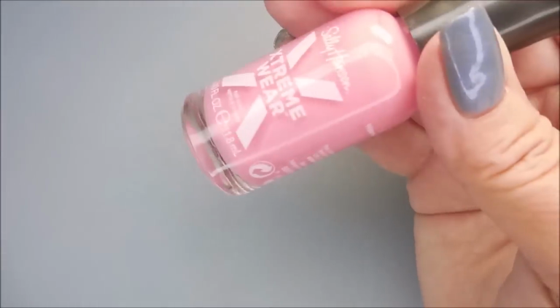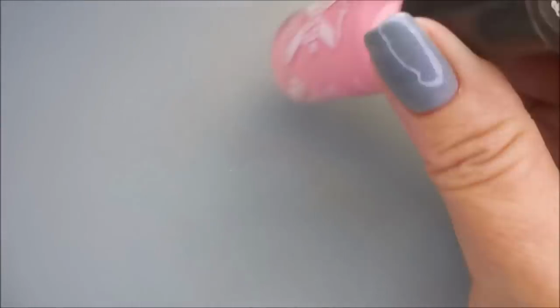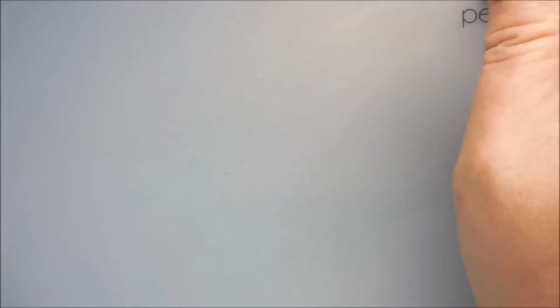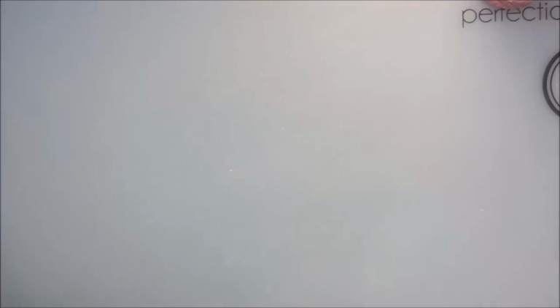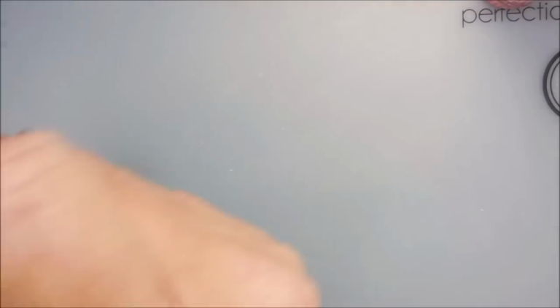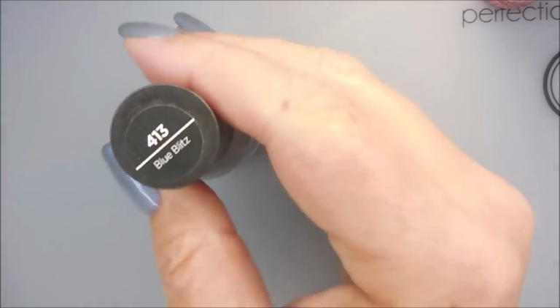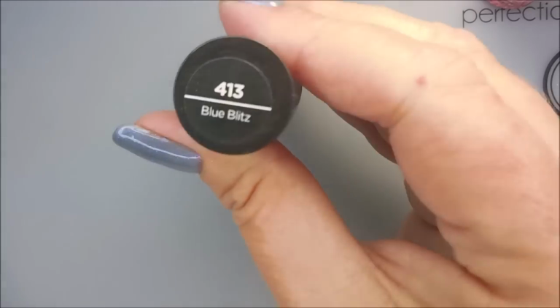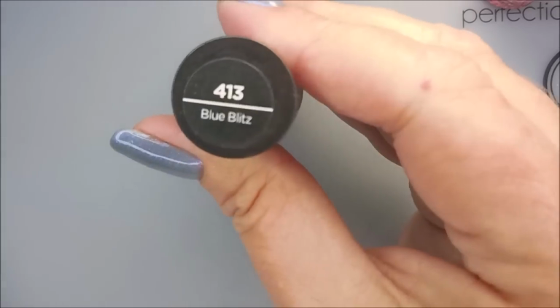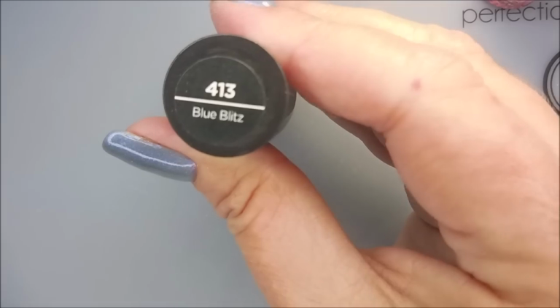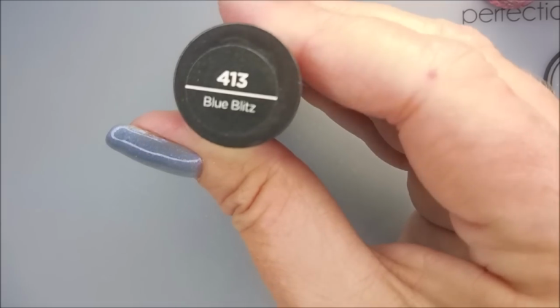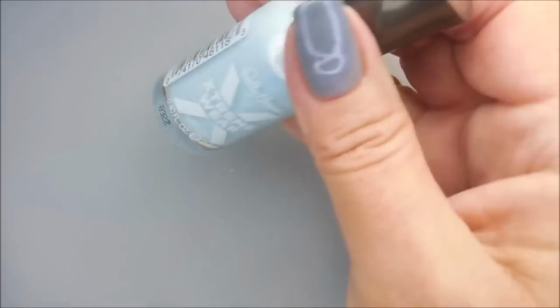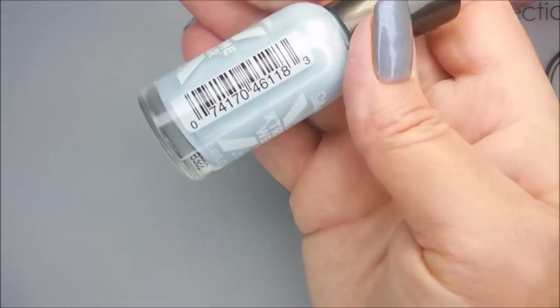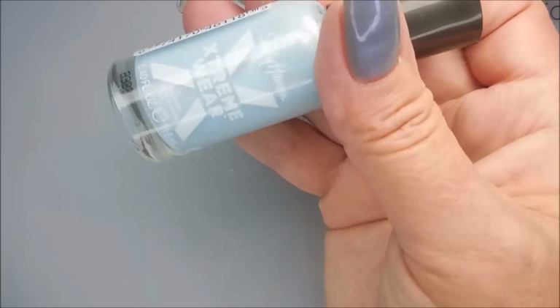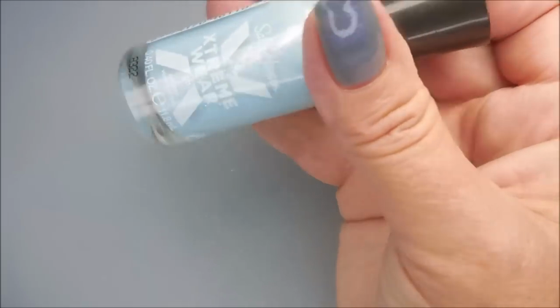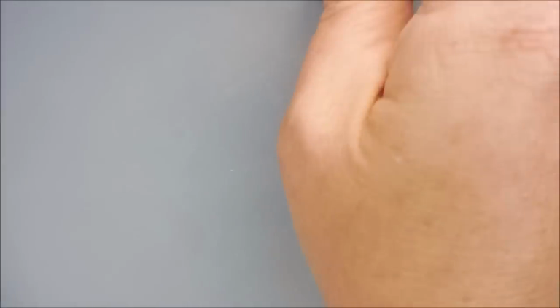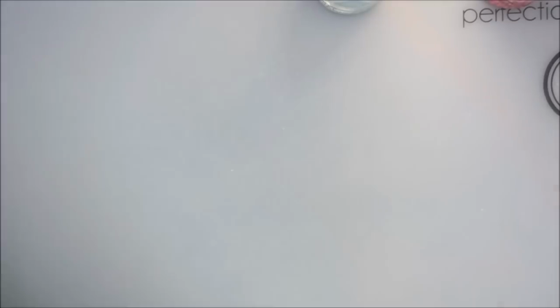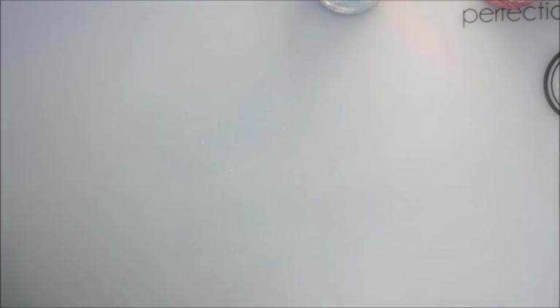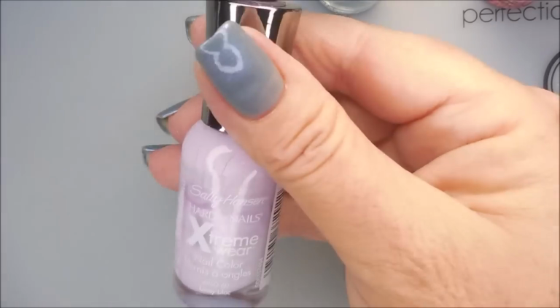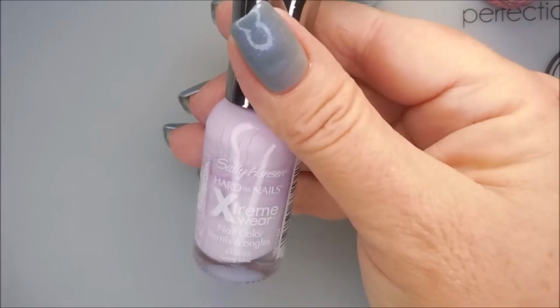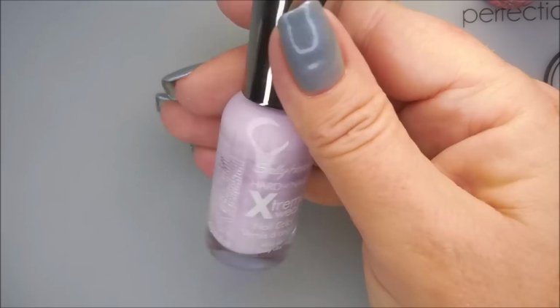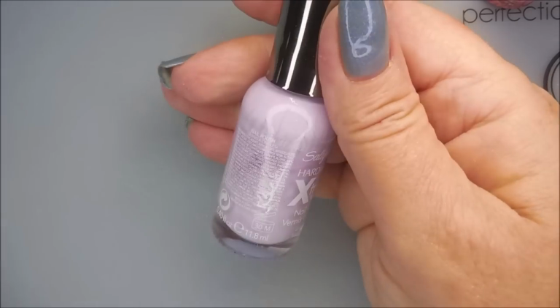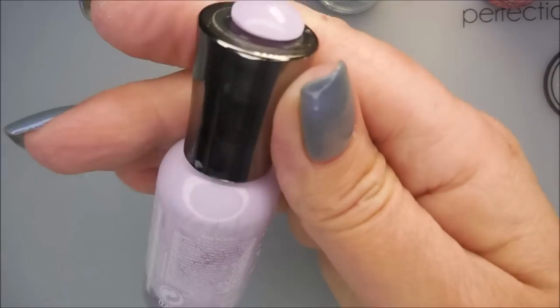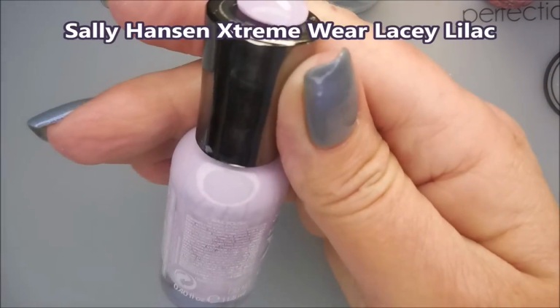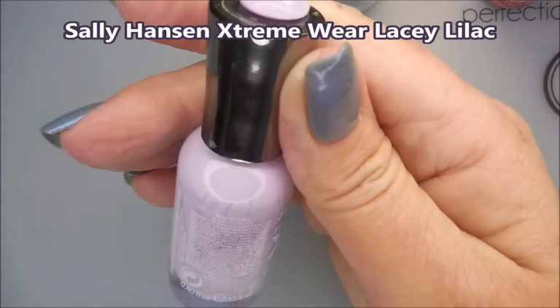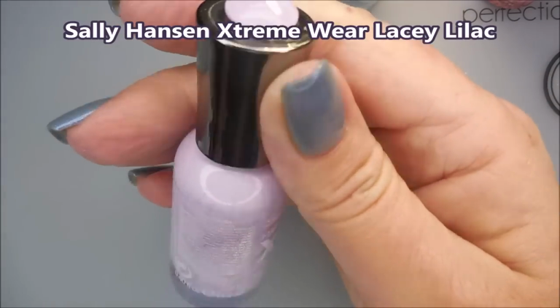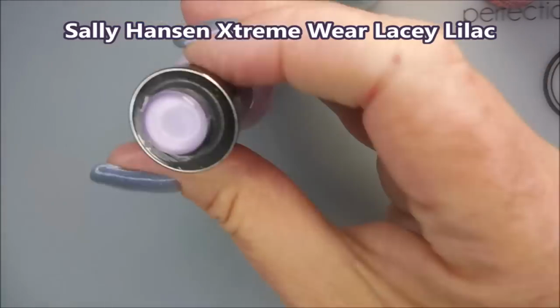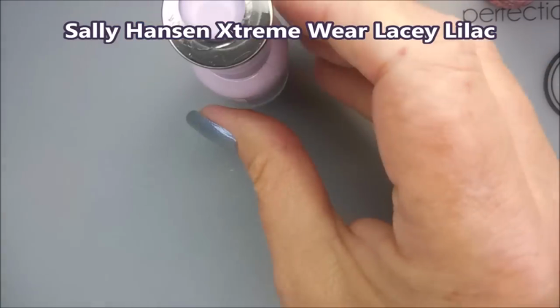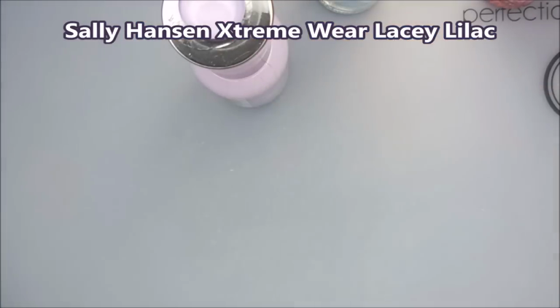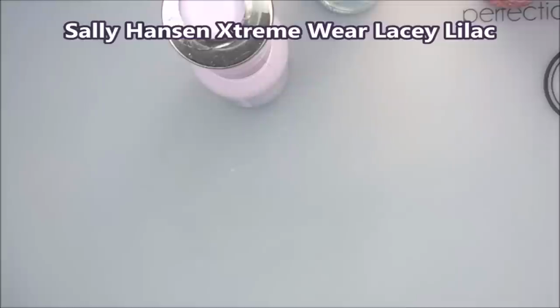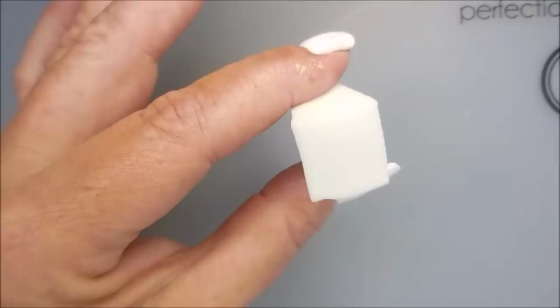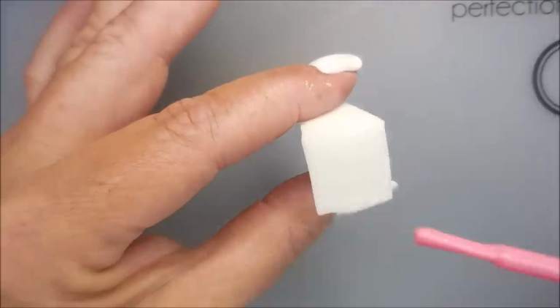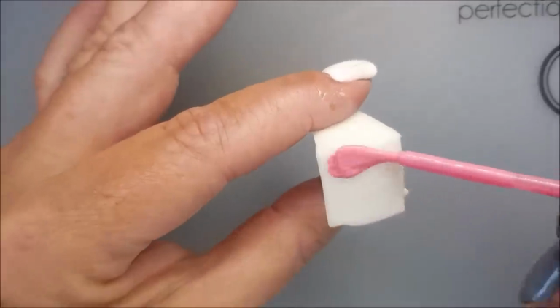I'm going to be using Sally Hansen Watermelon Felon, and then Blue Blitz, and then Lacy Lilac — you'll have to take my word for it, it's got my swatch dot on top of it.